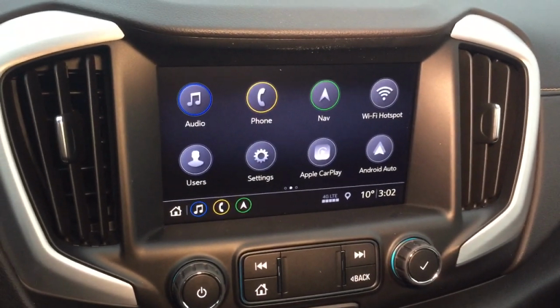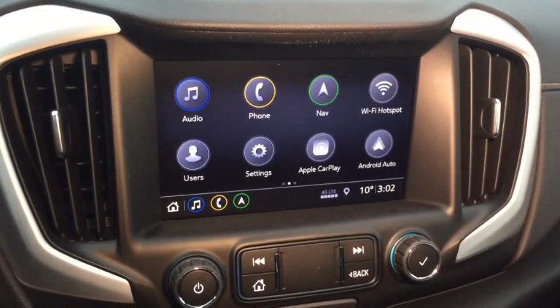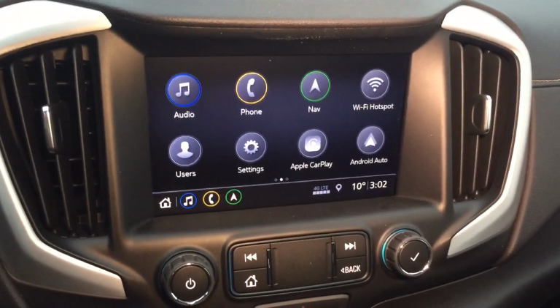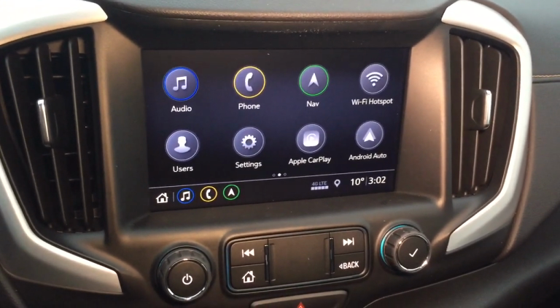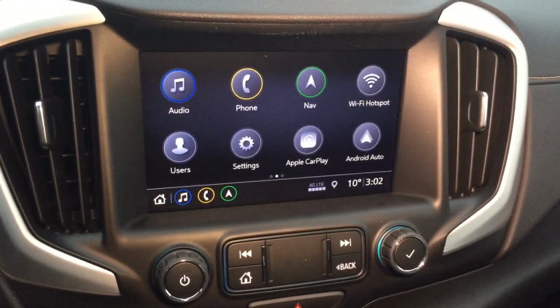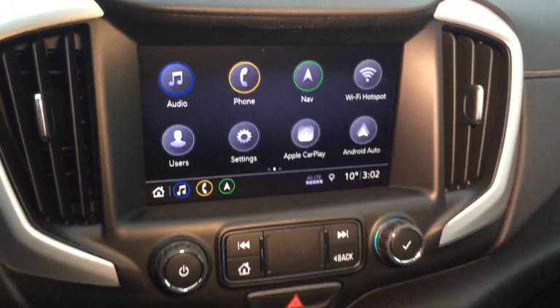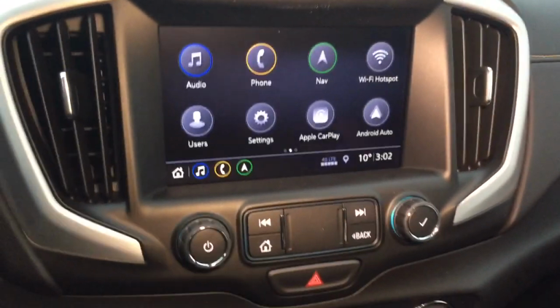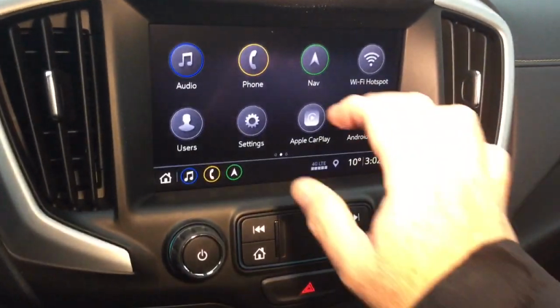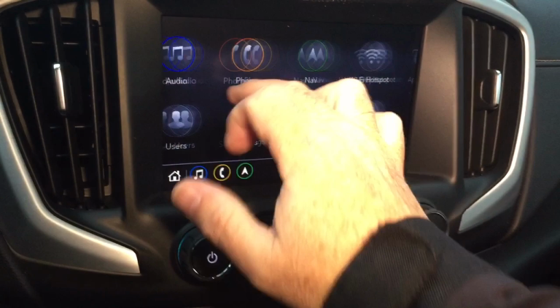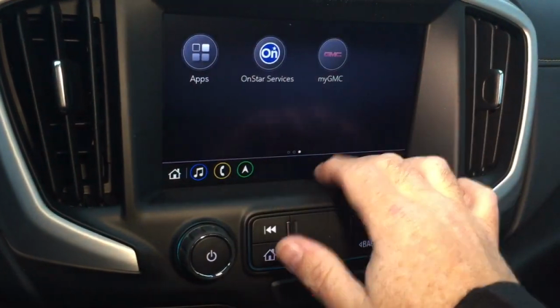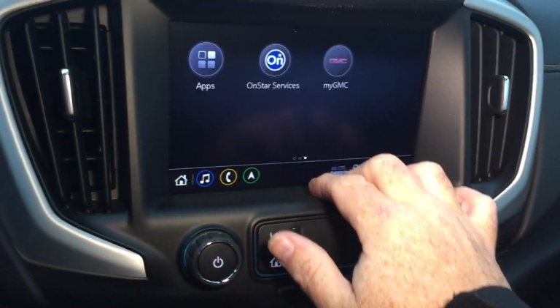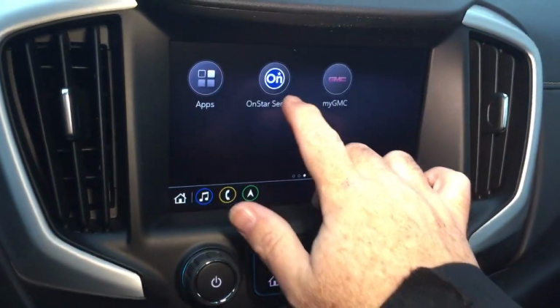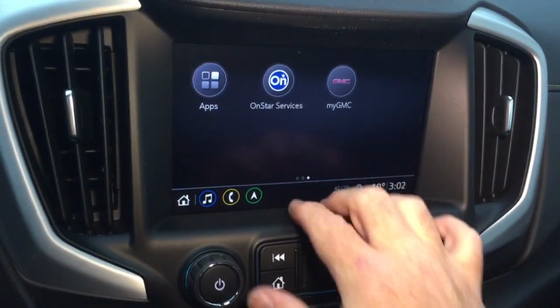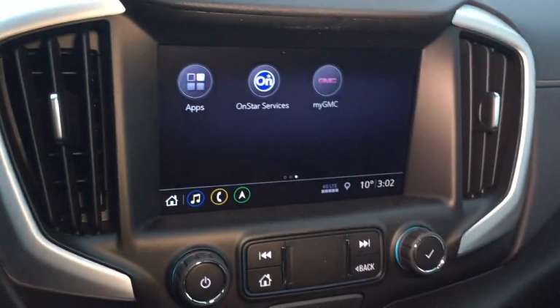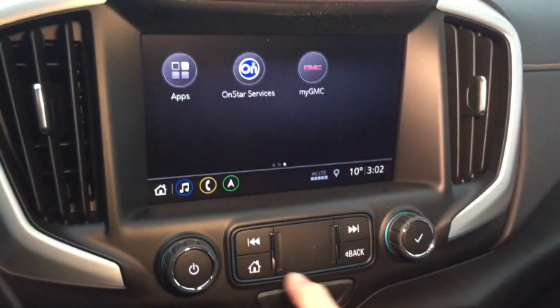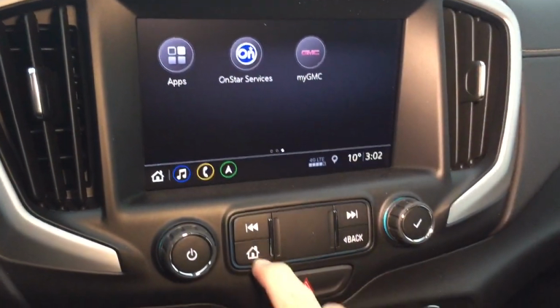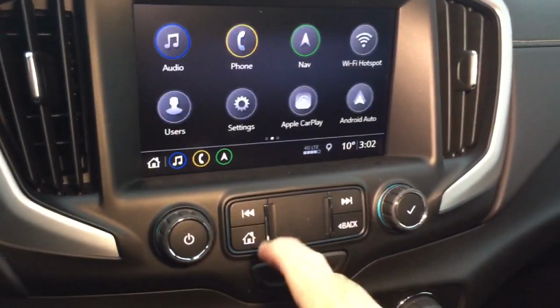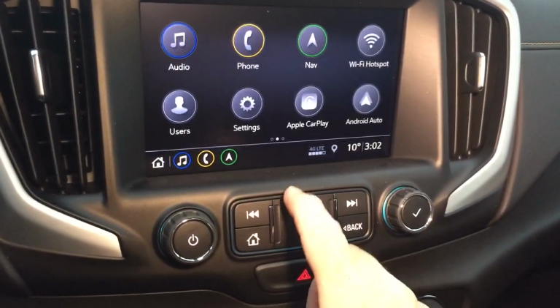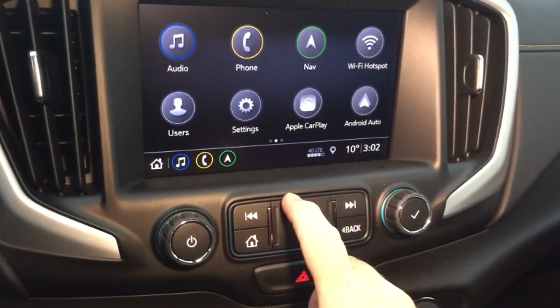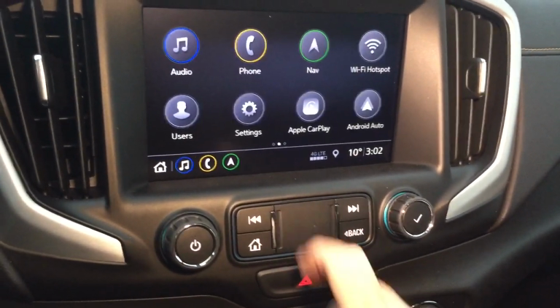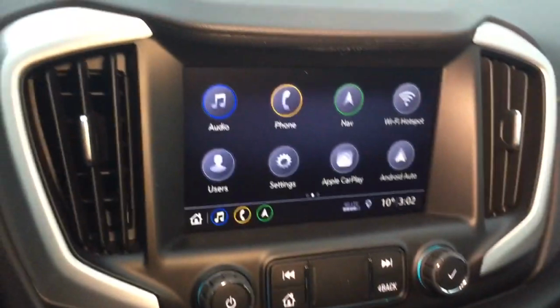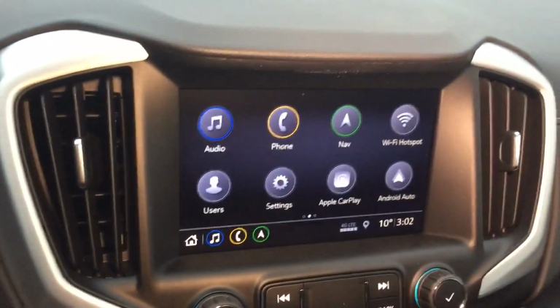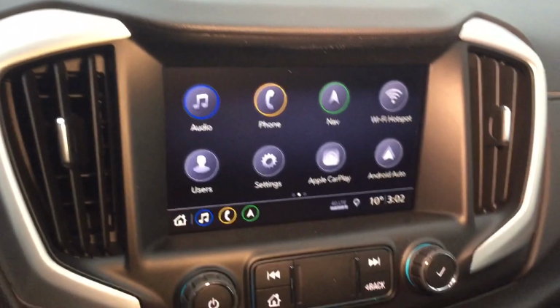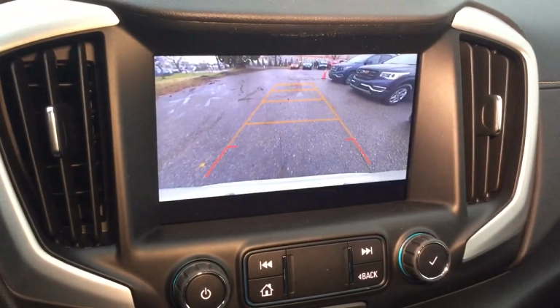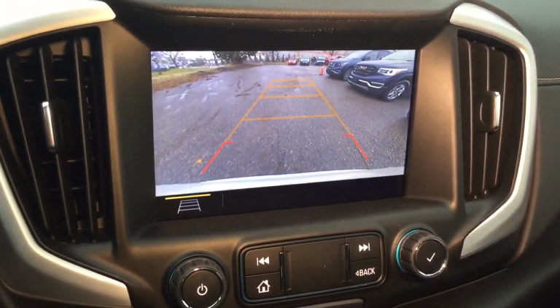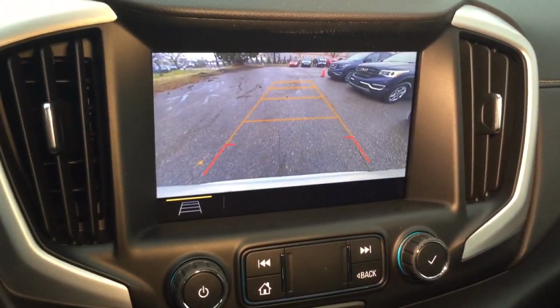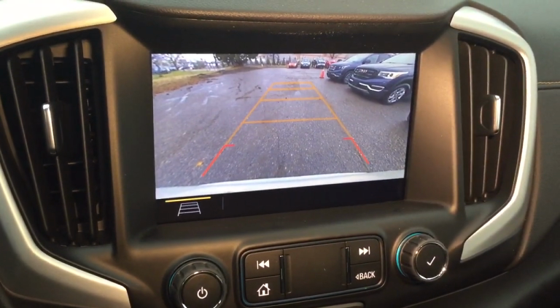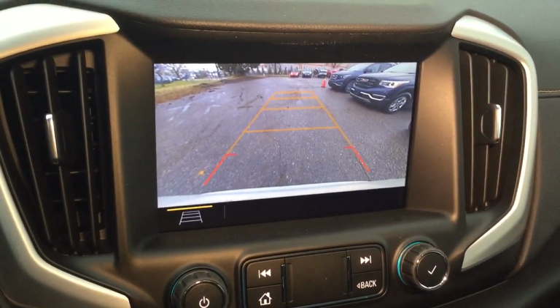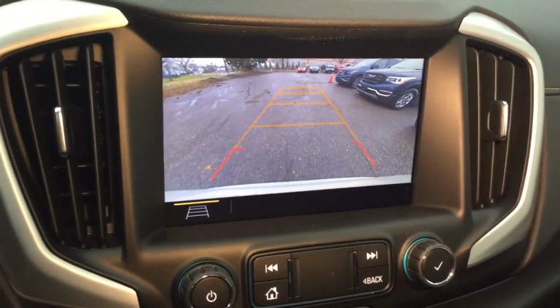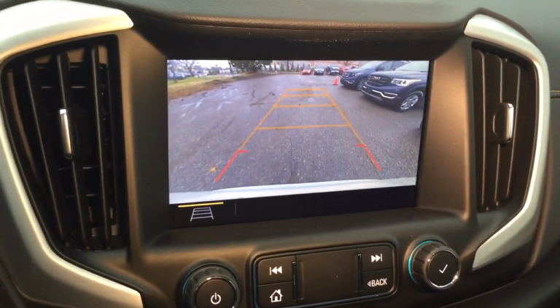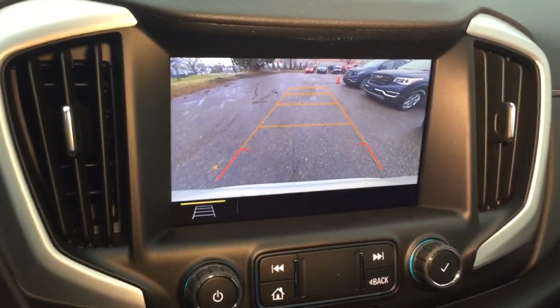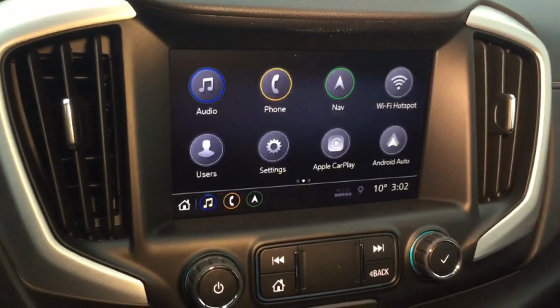Apple CarPlay, Android Auto, OnStar services including the wi-fi hotspot, and in reverse a full-color rear backup camera with trajectory.